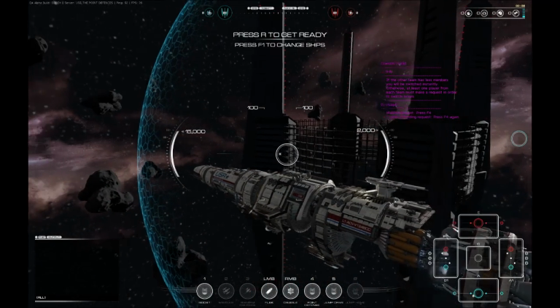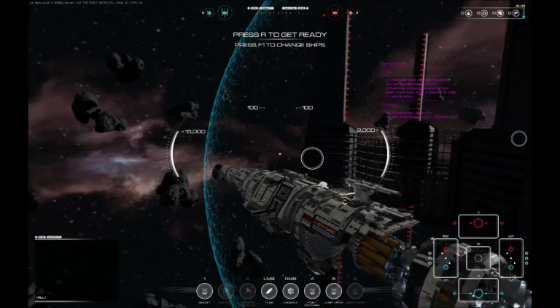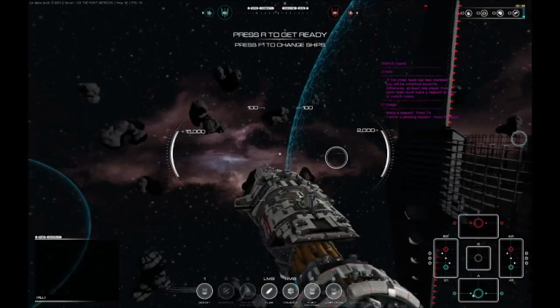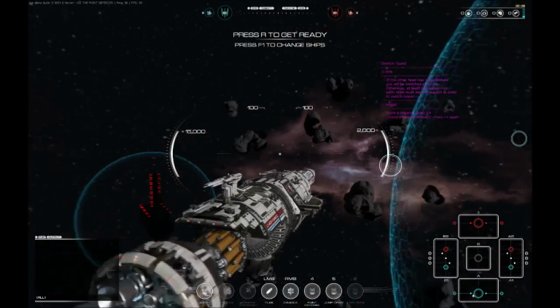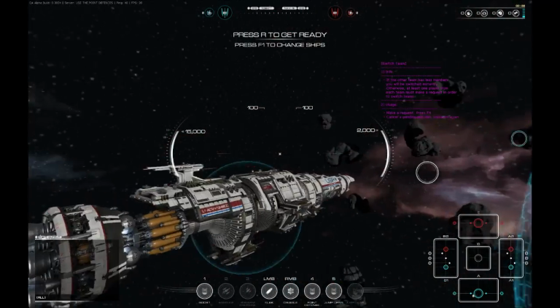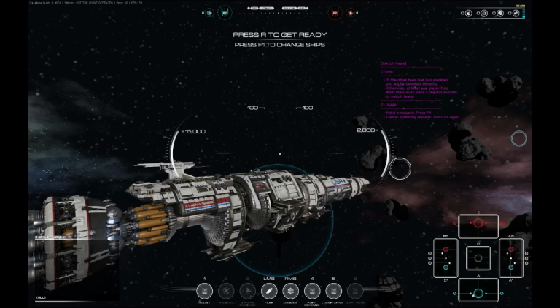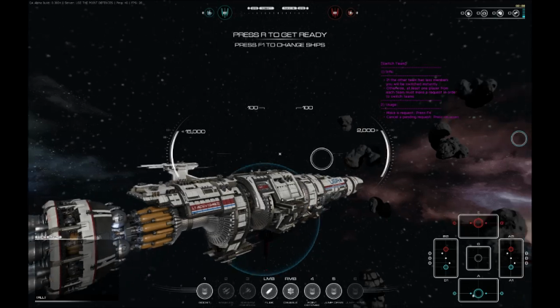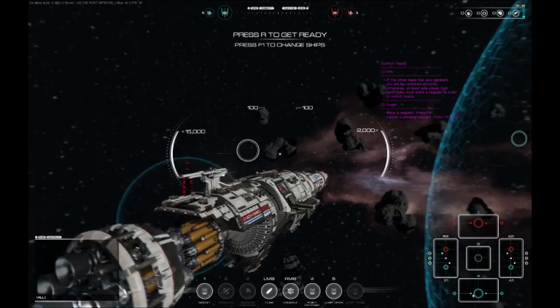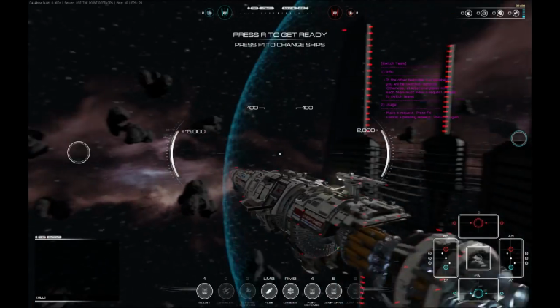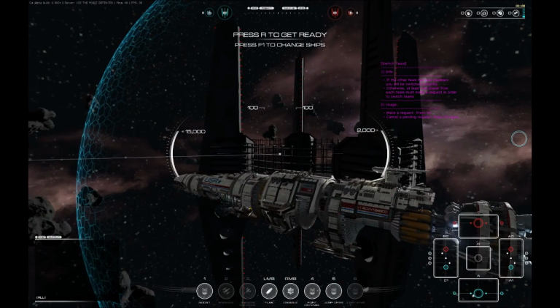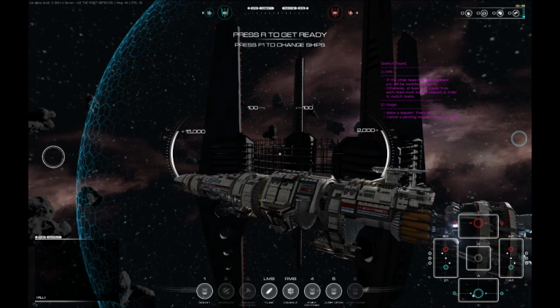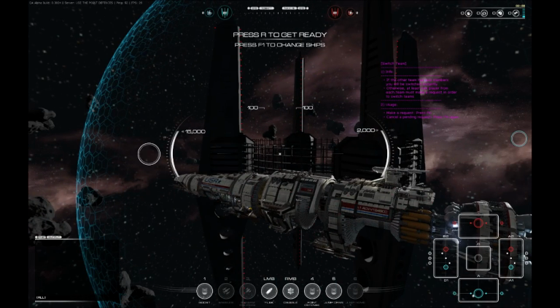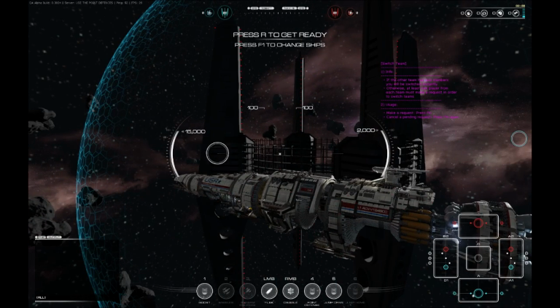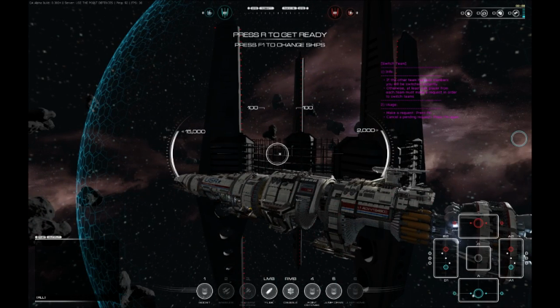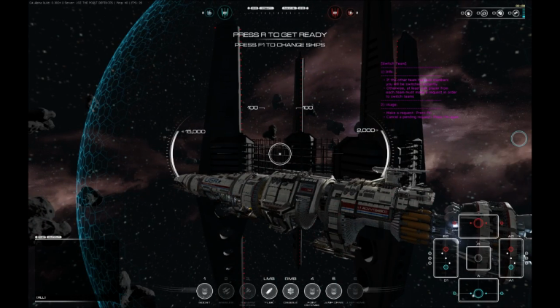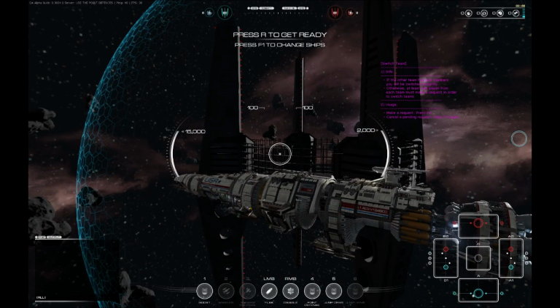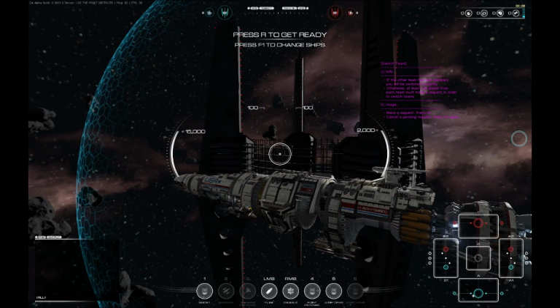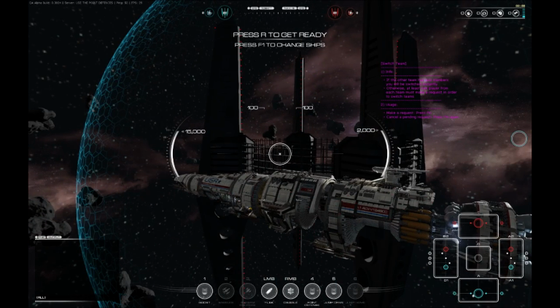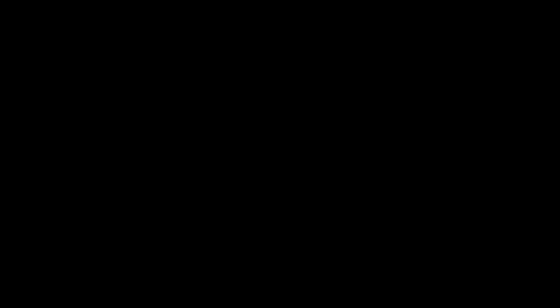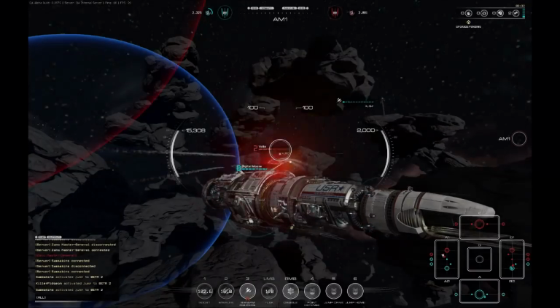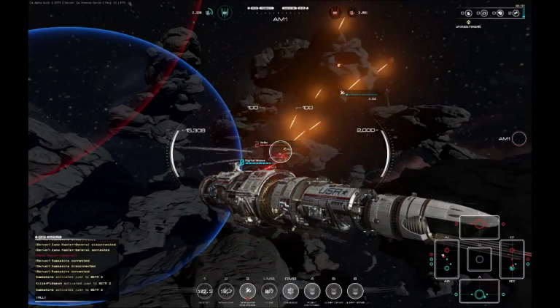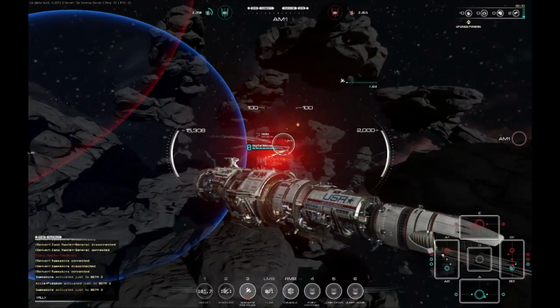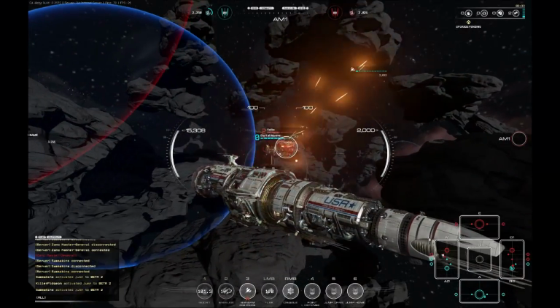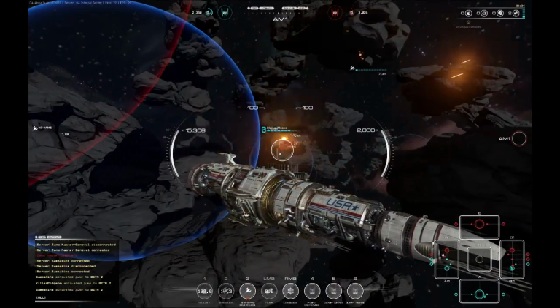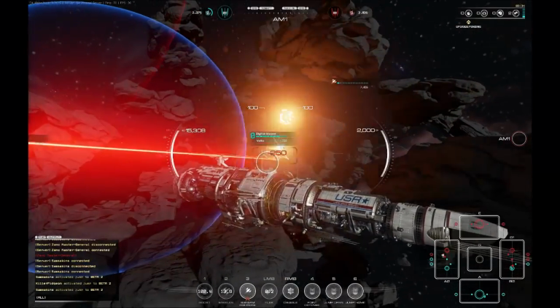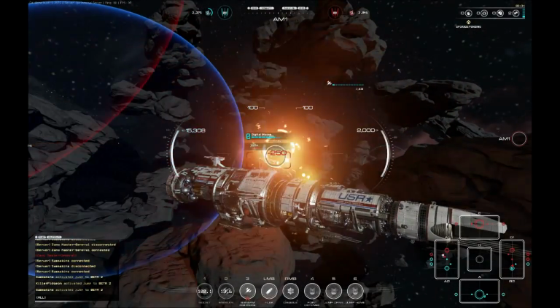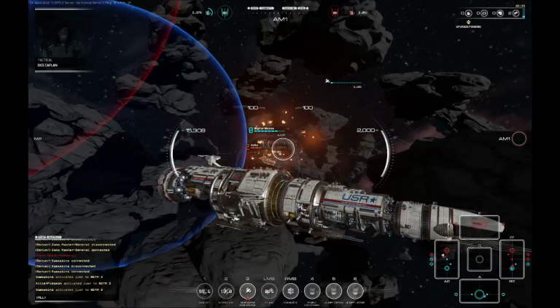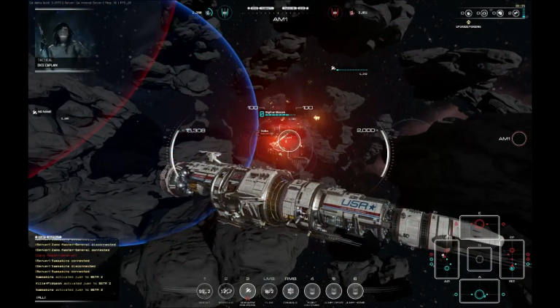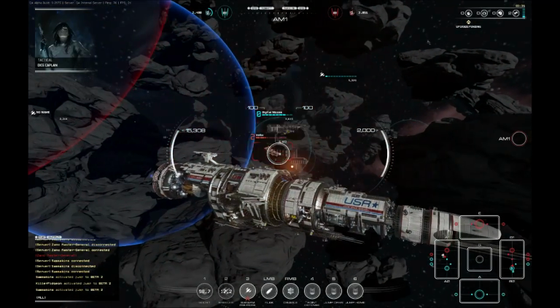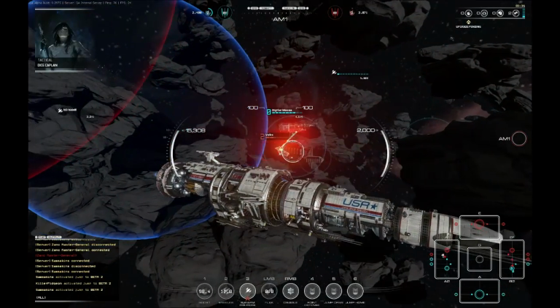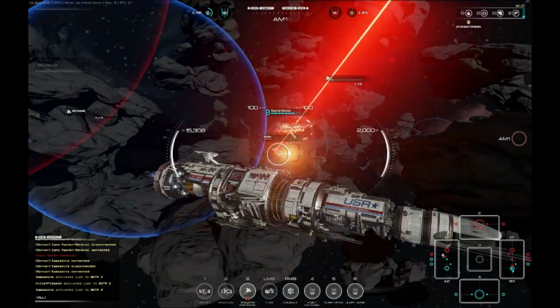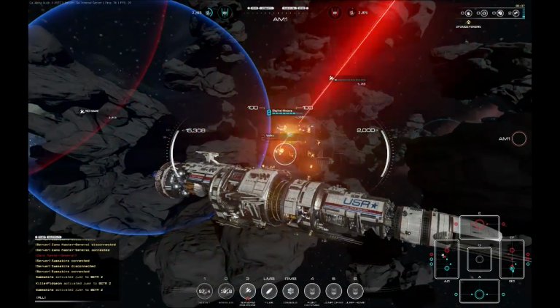You'll have a little wait before each match begins, so have a fly around and potentially change your ship to better fit your team. Fractured Space is very much a team game and you're going to want to make sure you're all on the same page and happy with the range of ships before the battle kicks off.